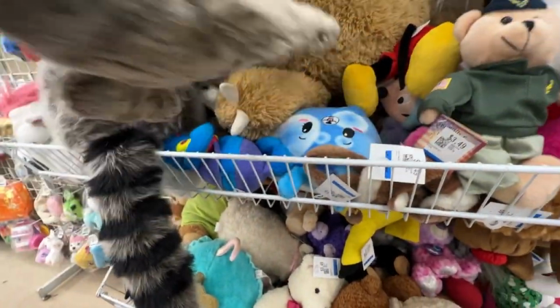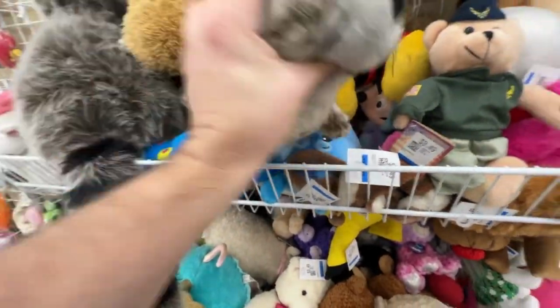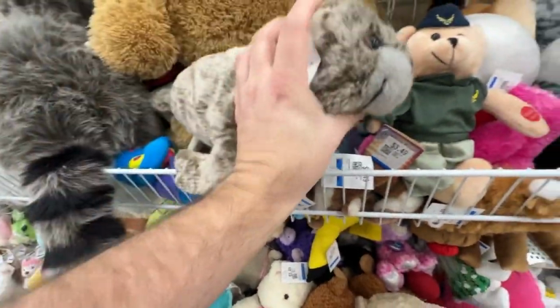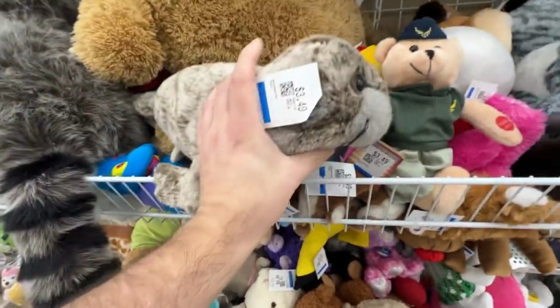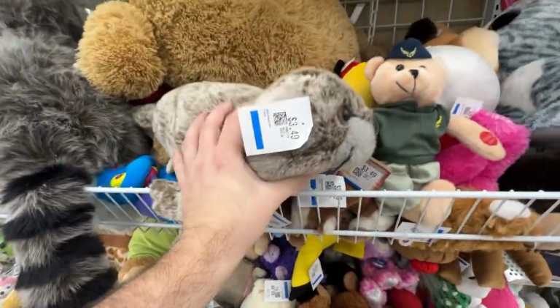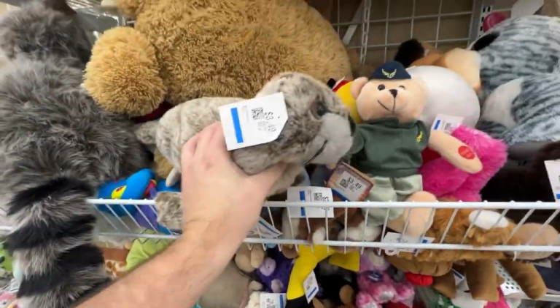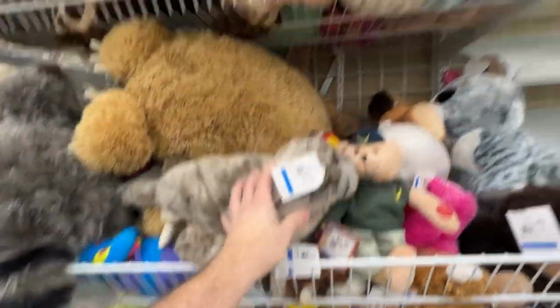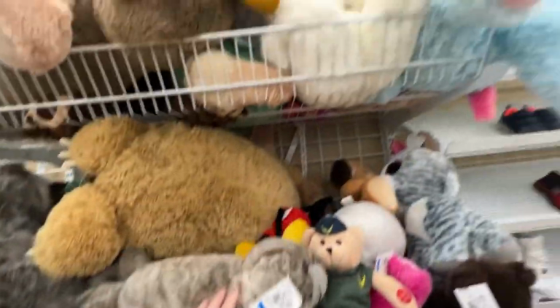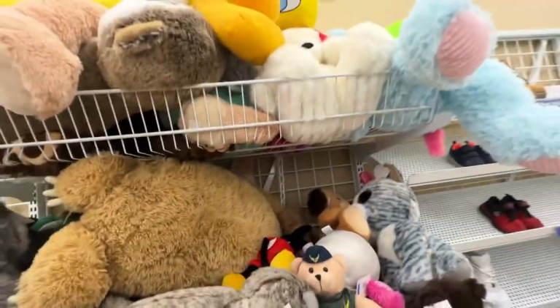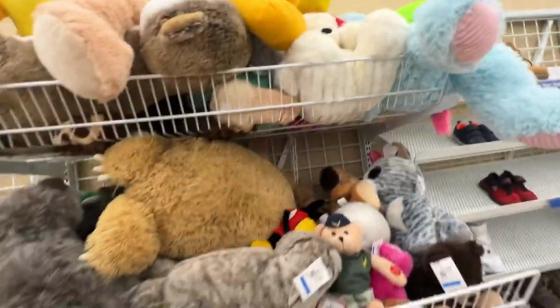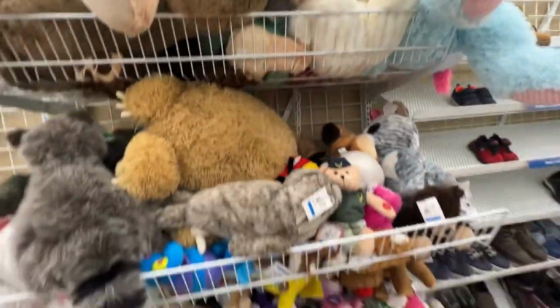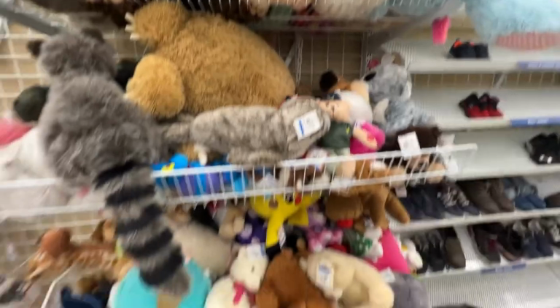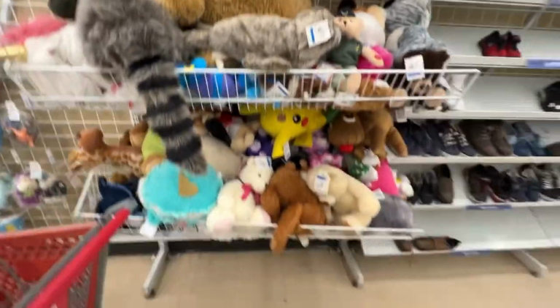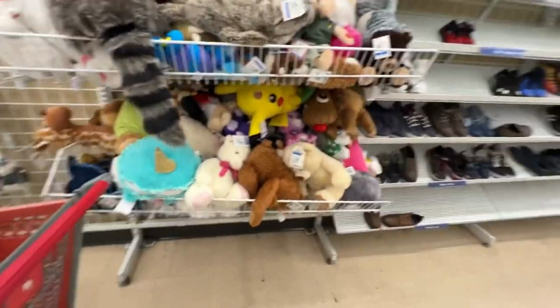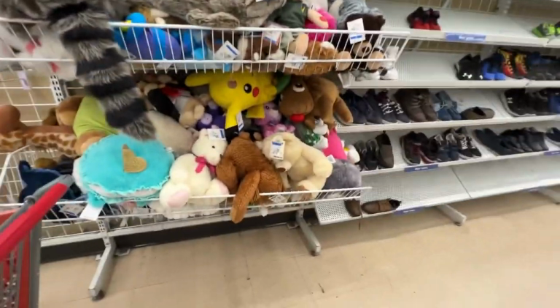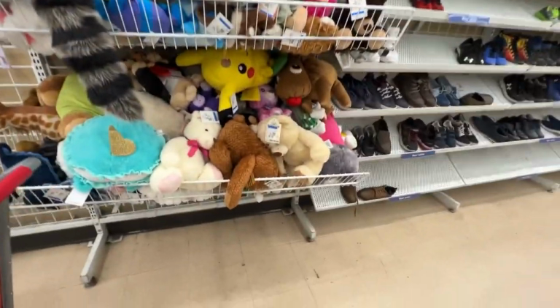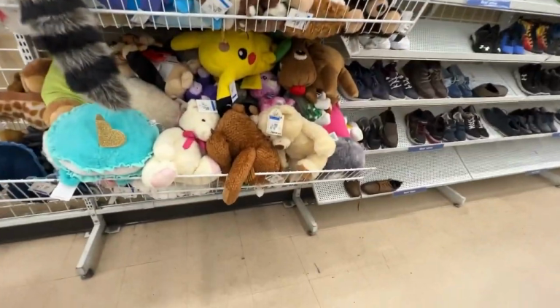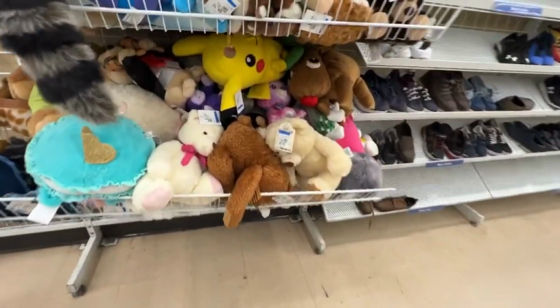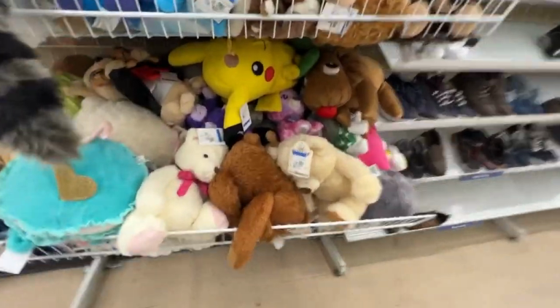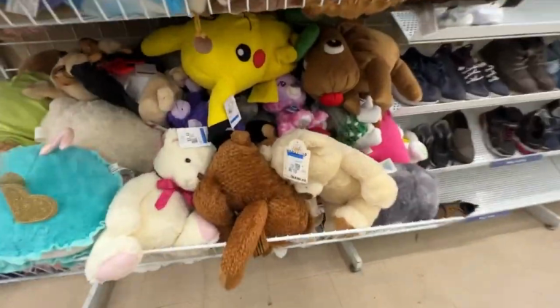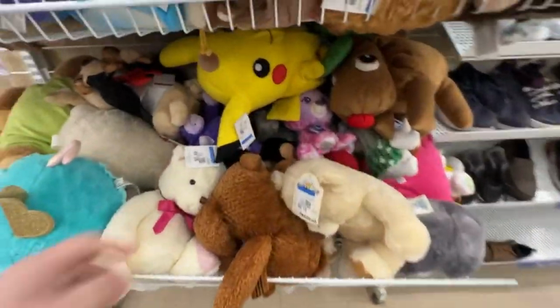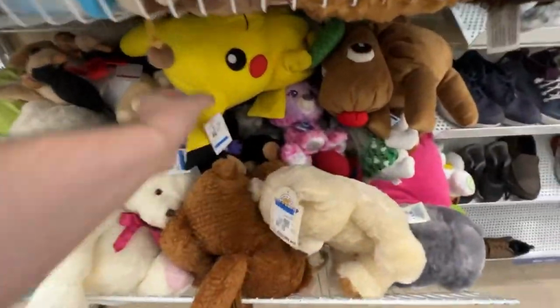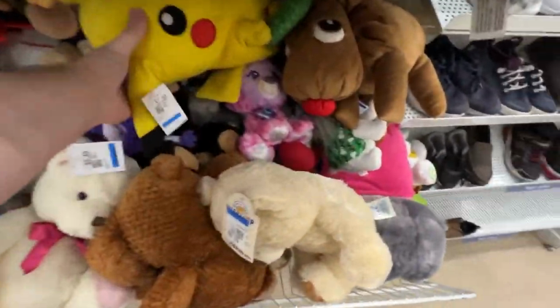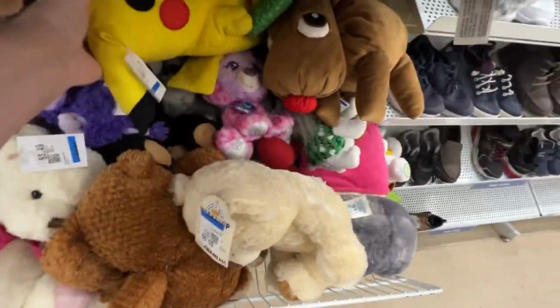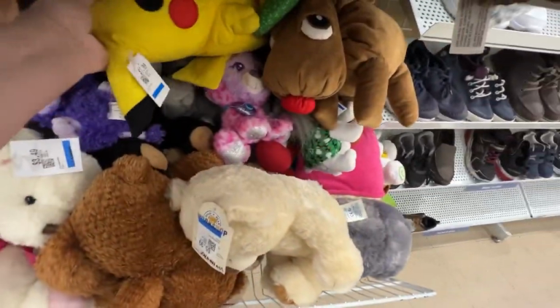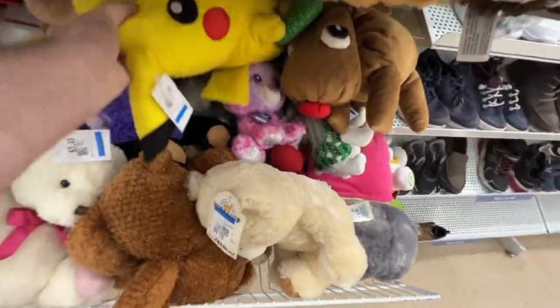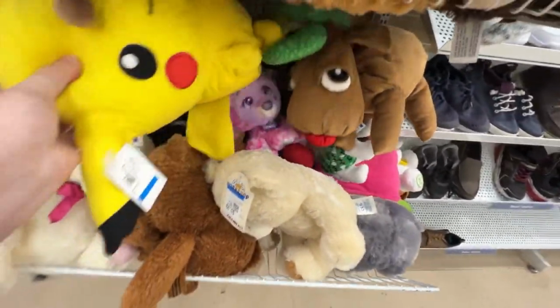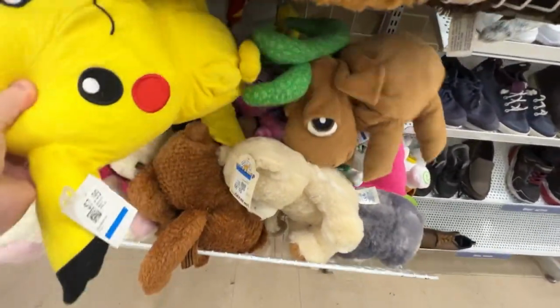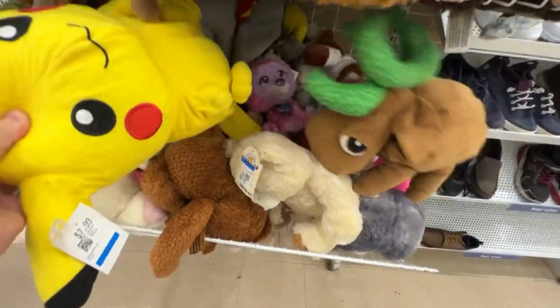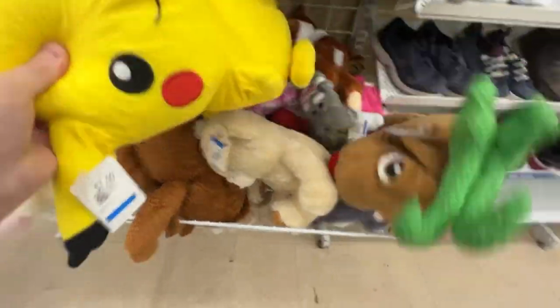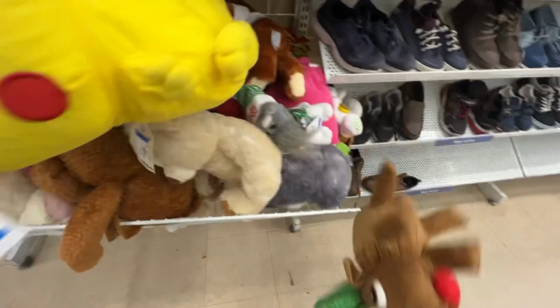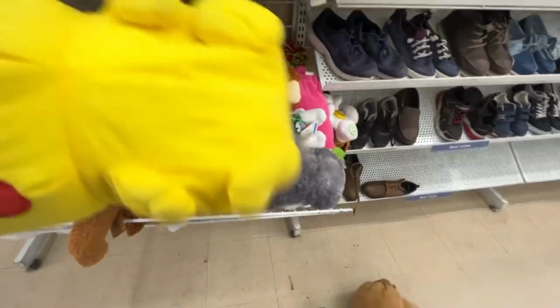There was a good quality-looking seal plush, but unfortunately I don't know the maker, so I'm not going to pick it up. This Pikachu looked good but had a bunch of issues, so that's a pass too.